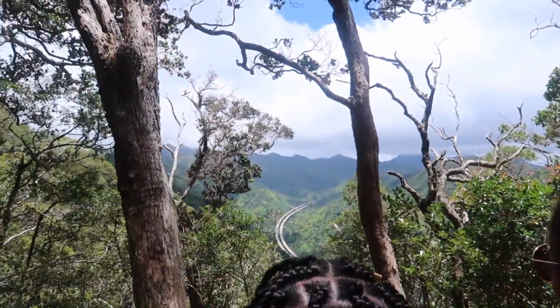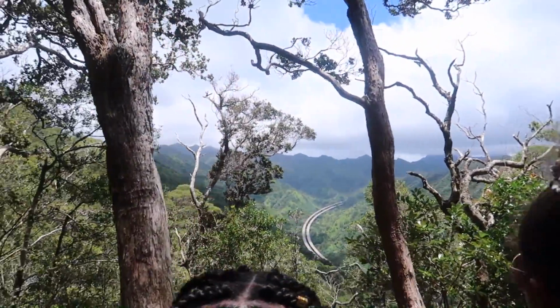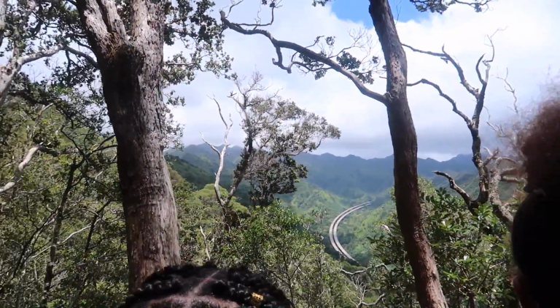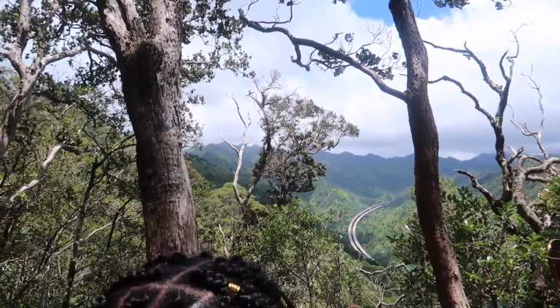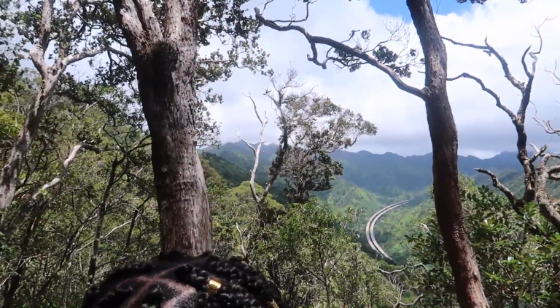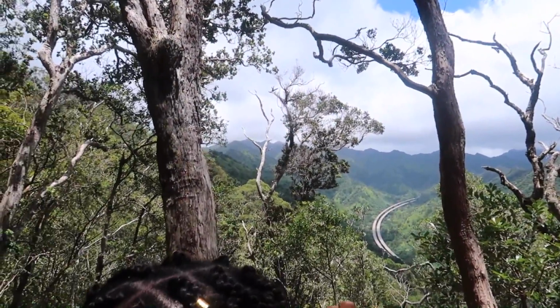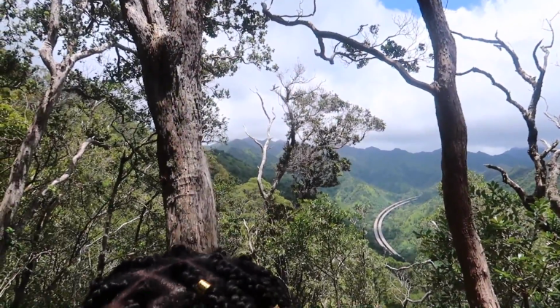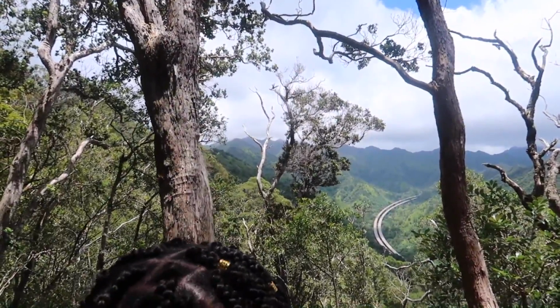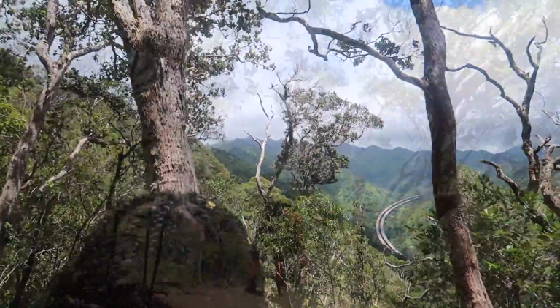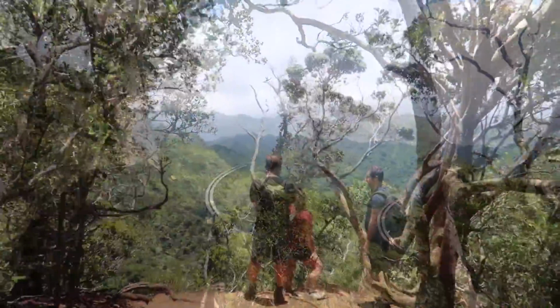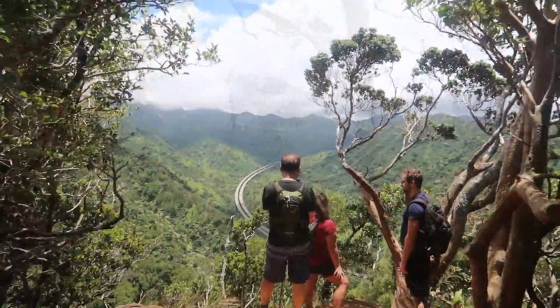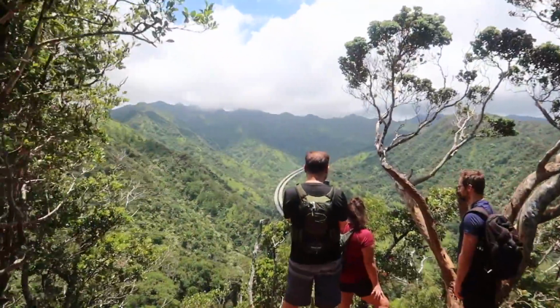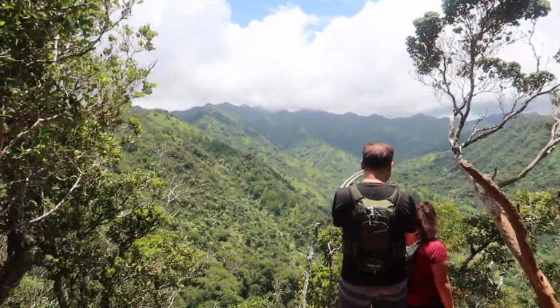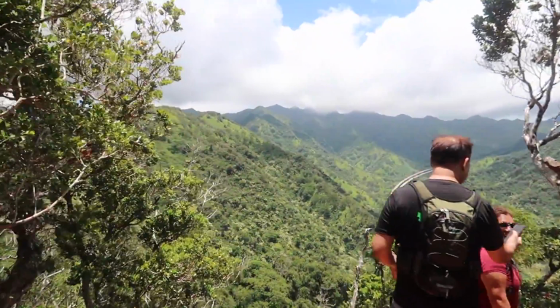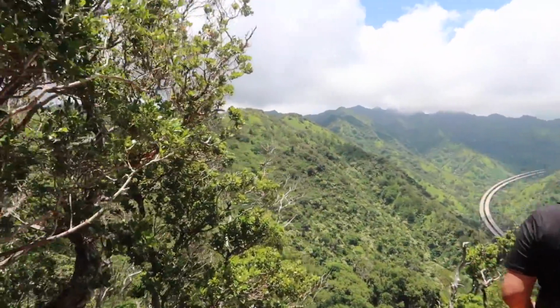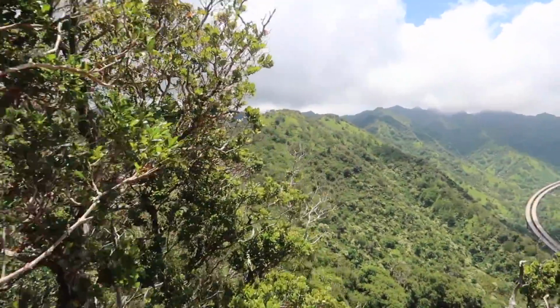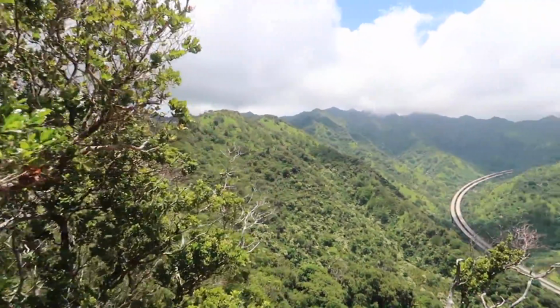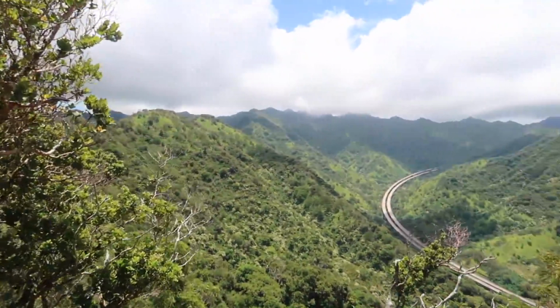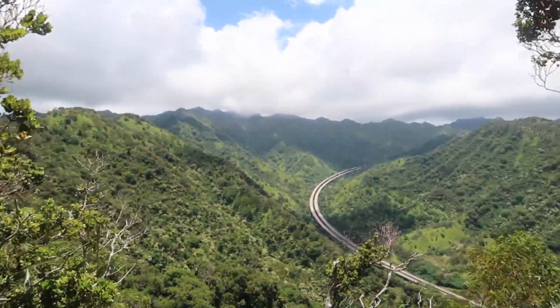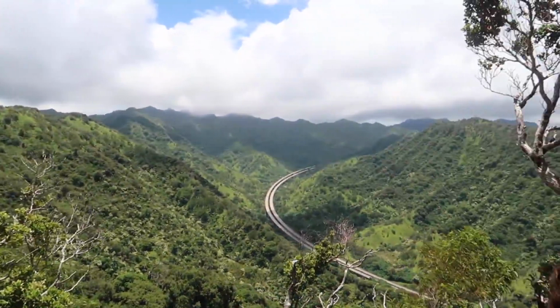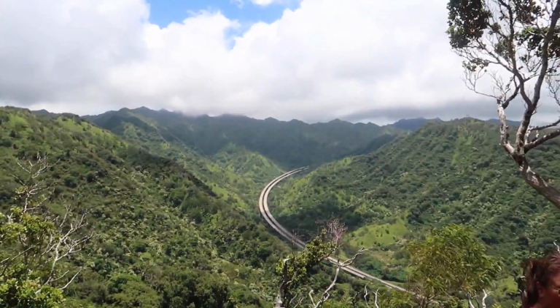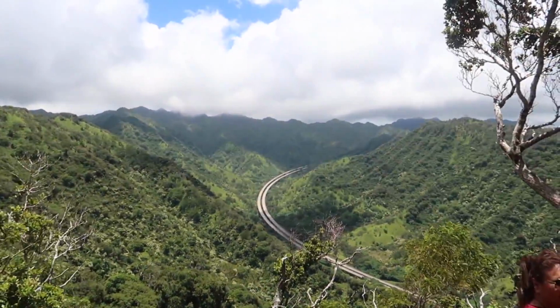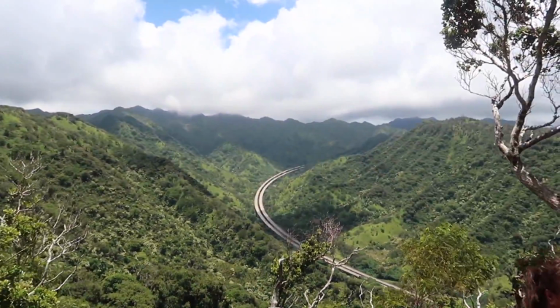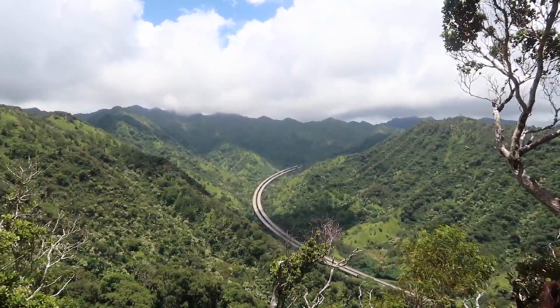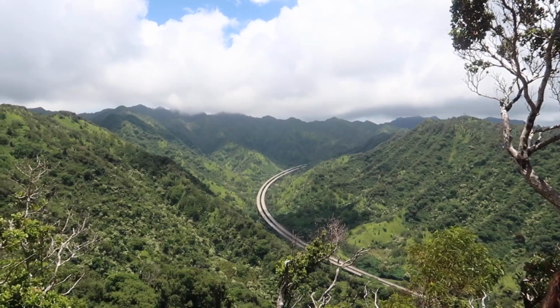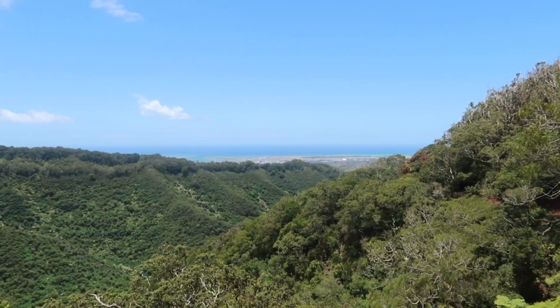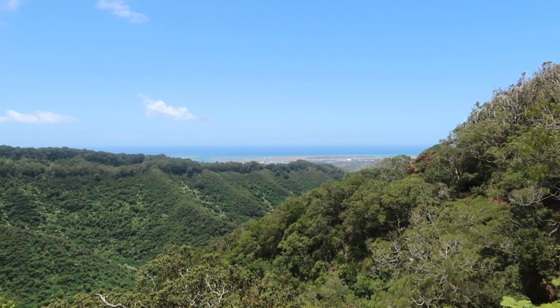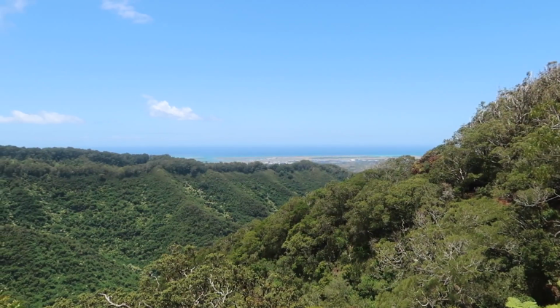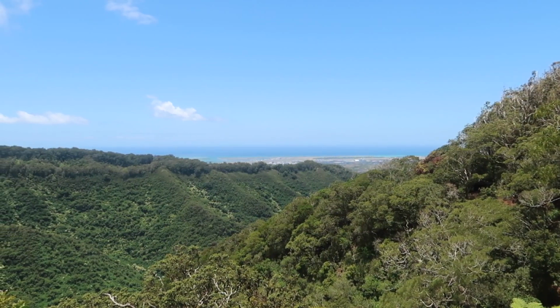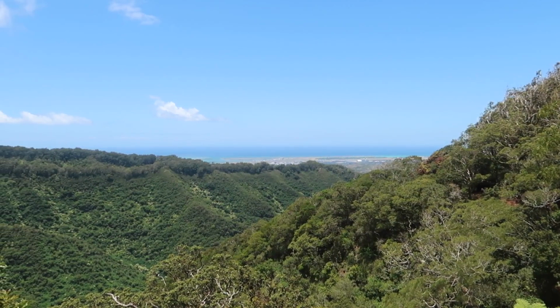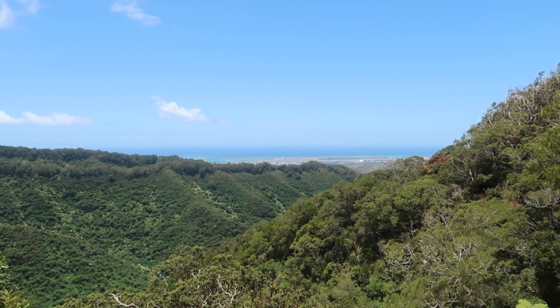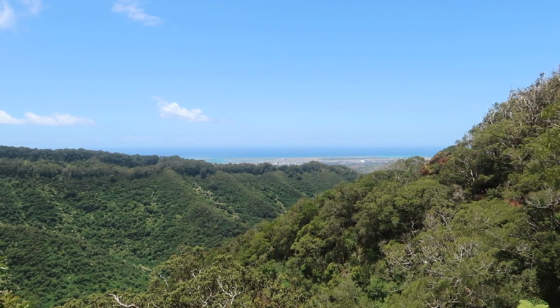Halfway through the hike there are several lookout spots that offer a beautiful aerial view of the H3 freeway, Diamond Head, parts of Pearl Harbor, and the Koolau Mountains.